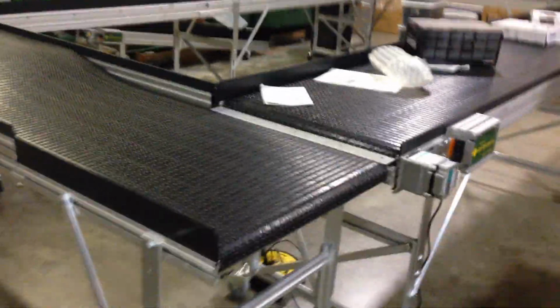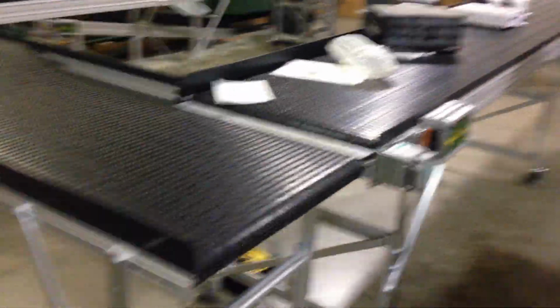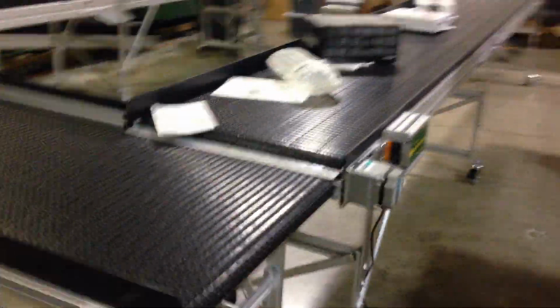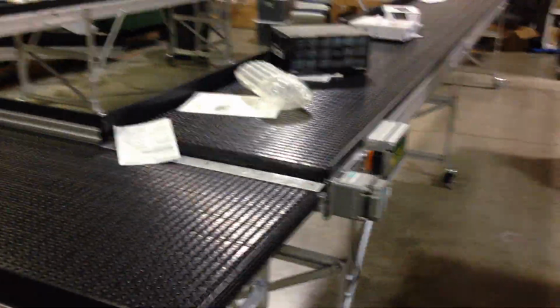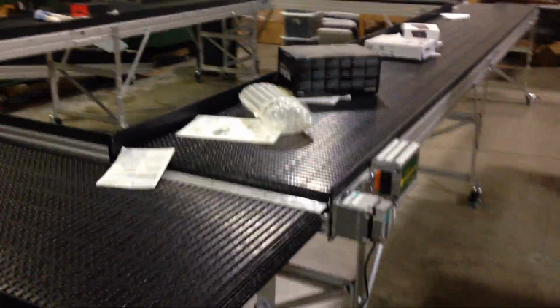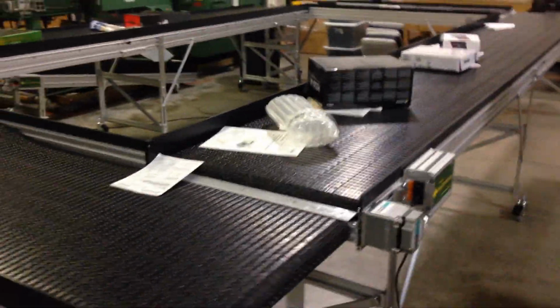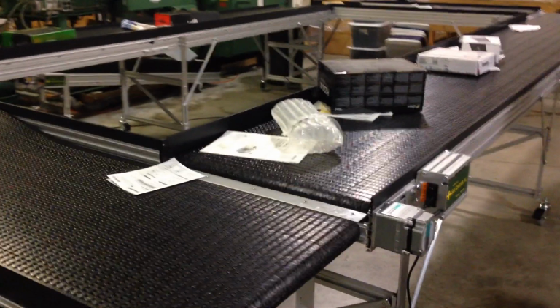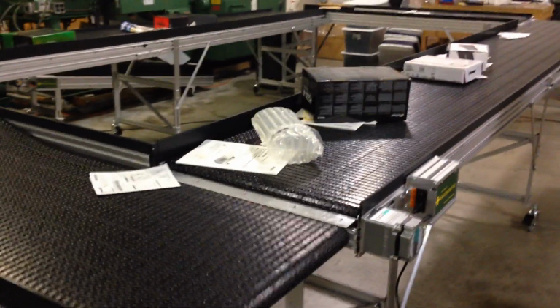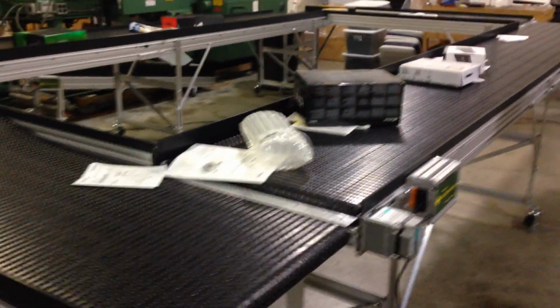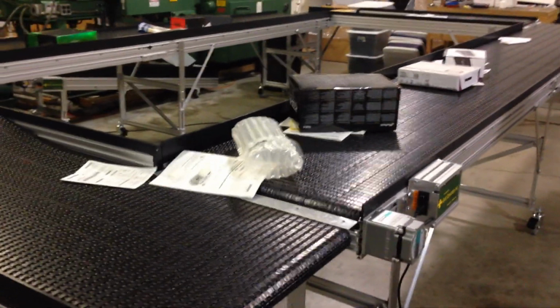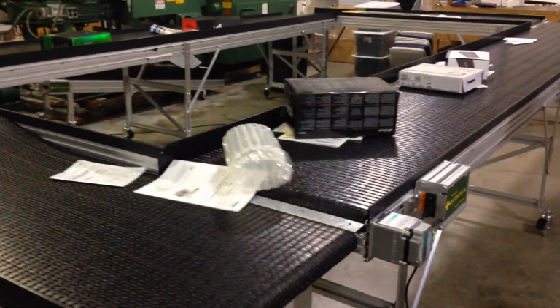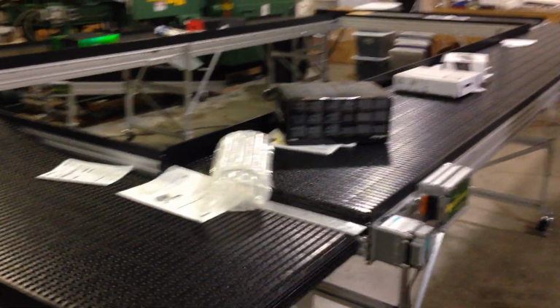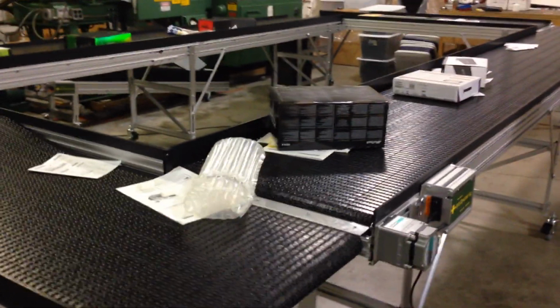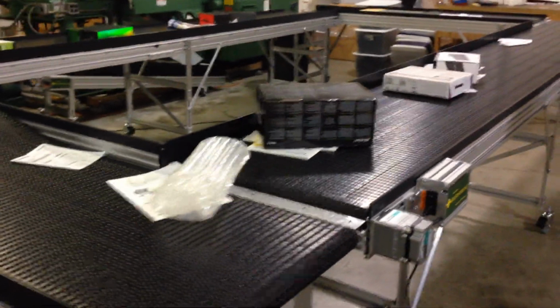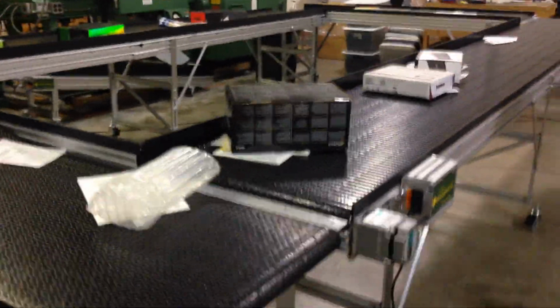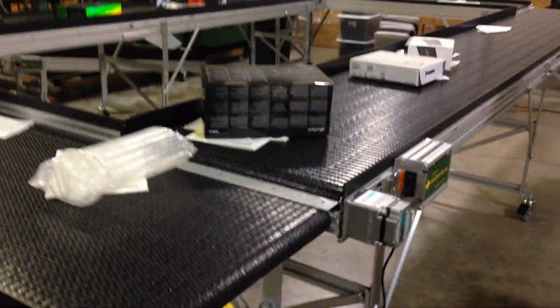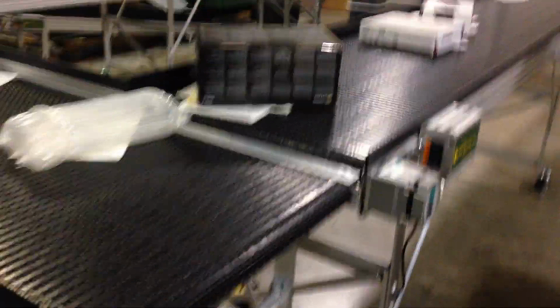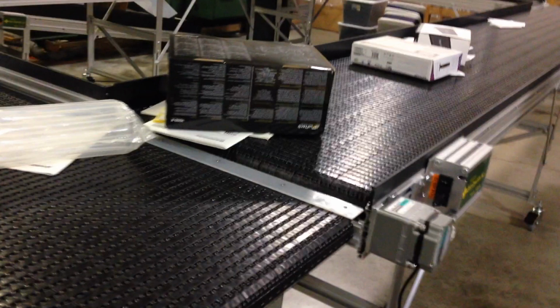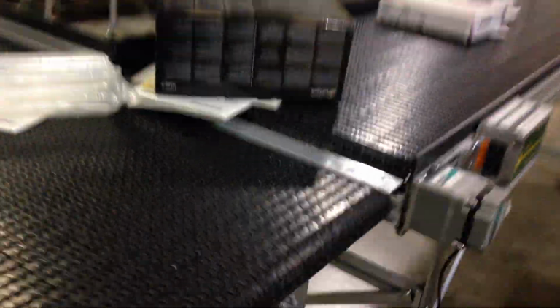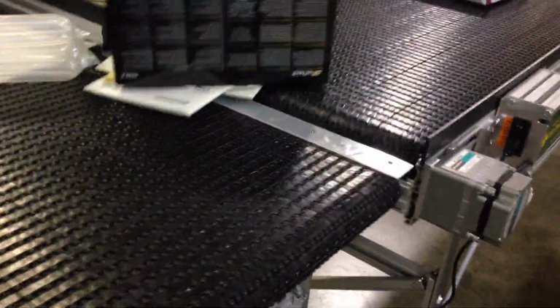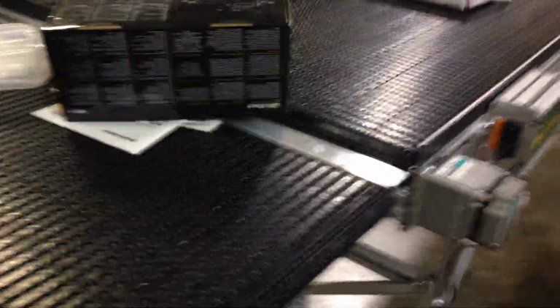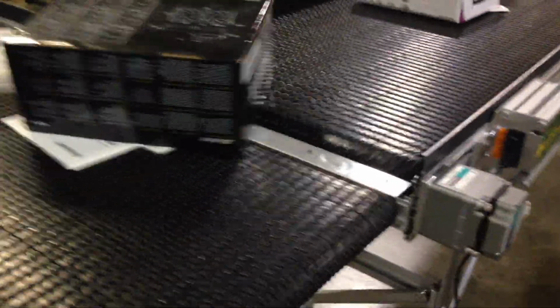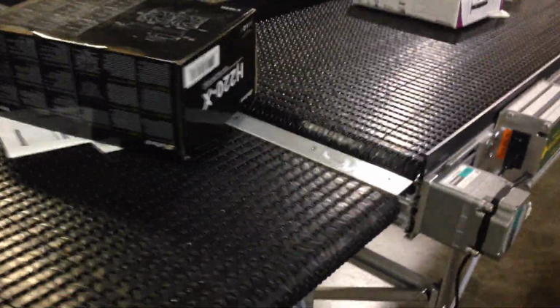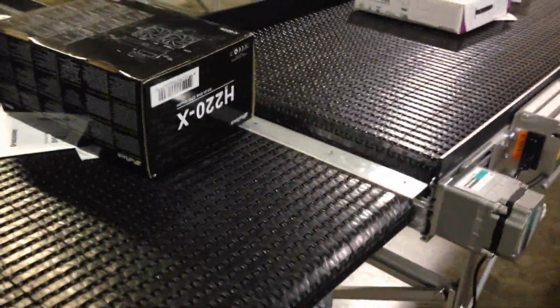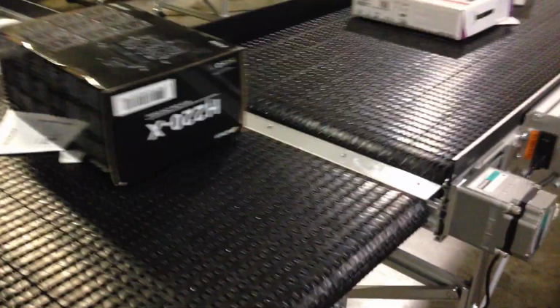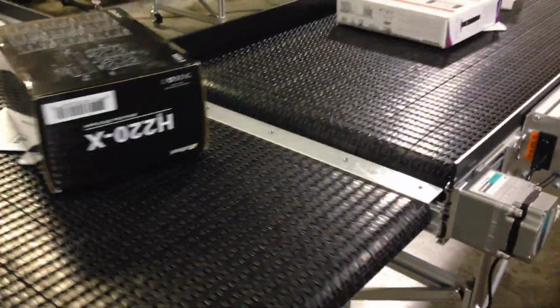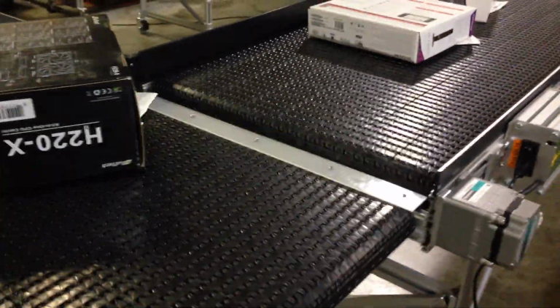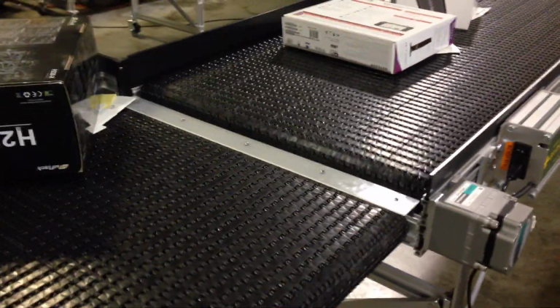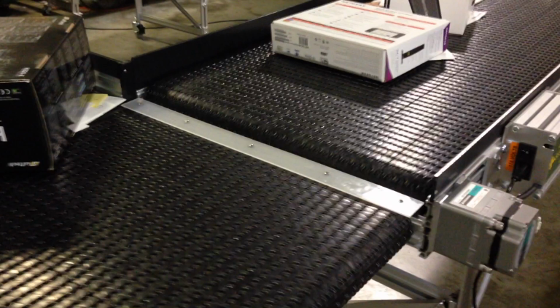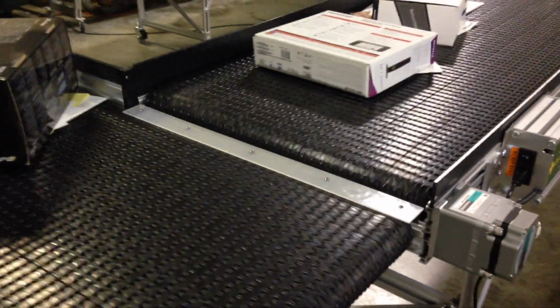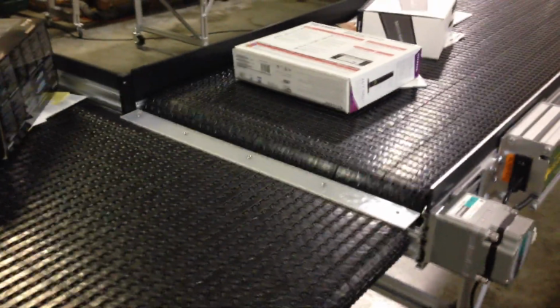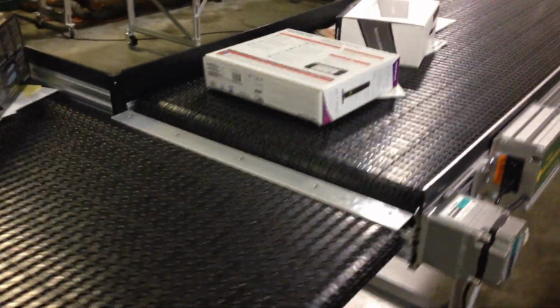Now if you try to do this with a horizontal transfer — just sliding like you can with totes and bins — you find that you get a lot of jams at the transition. So we're using a waterfall transfer system.